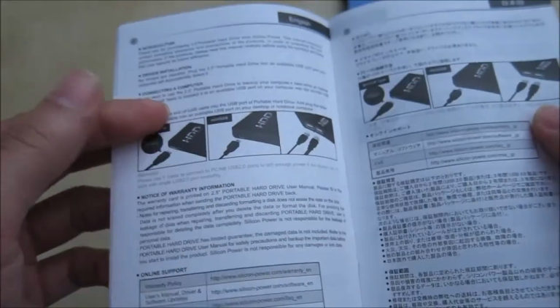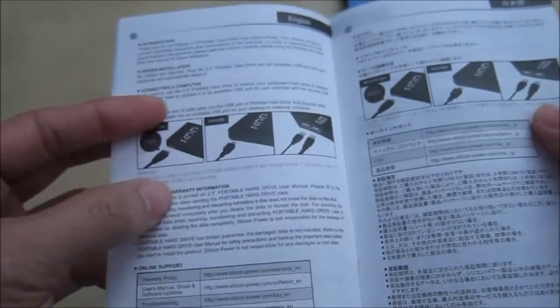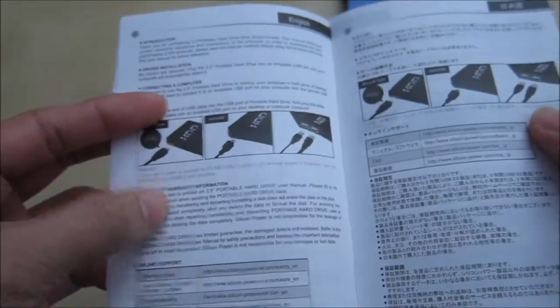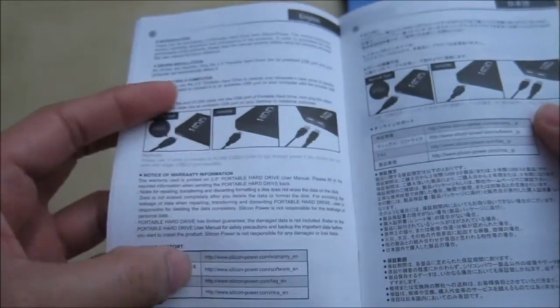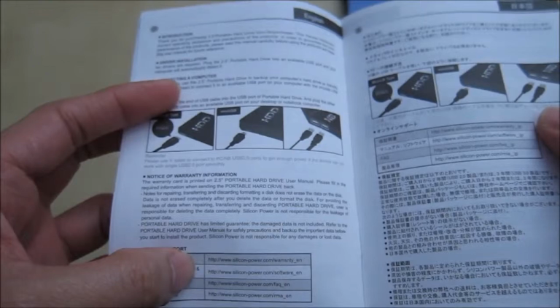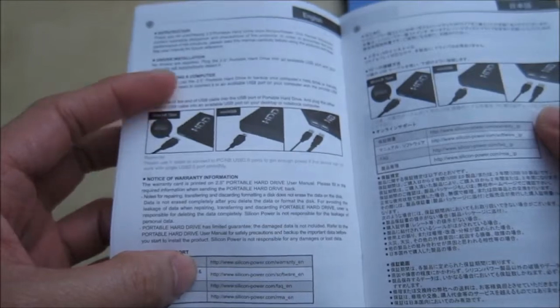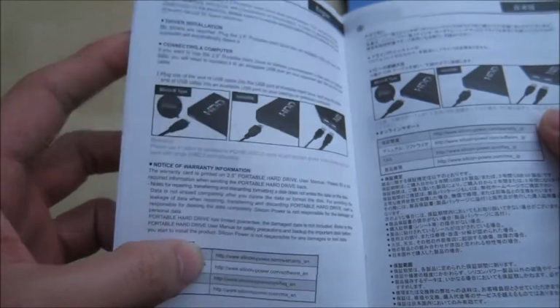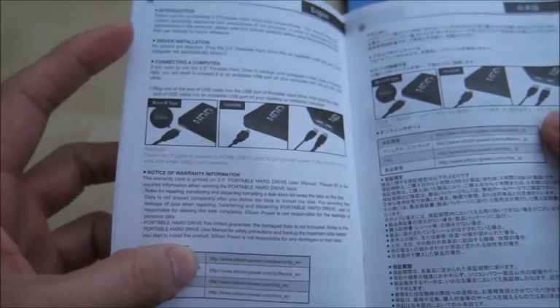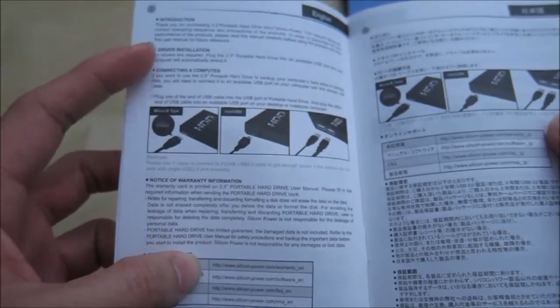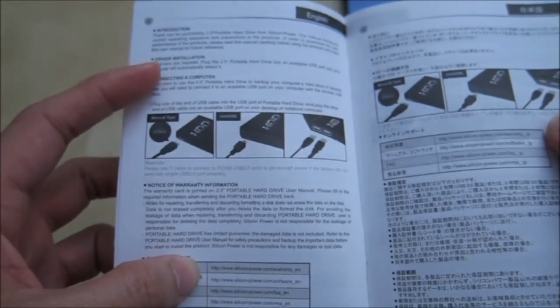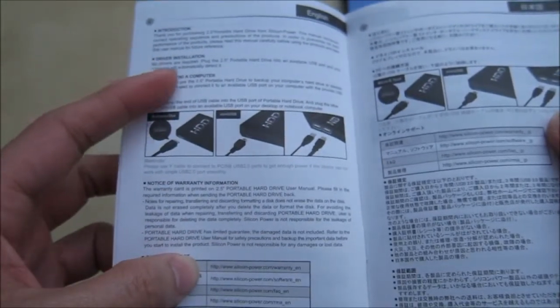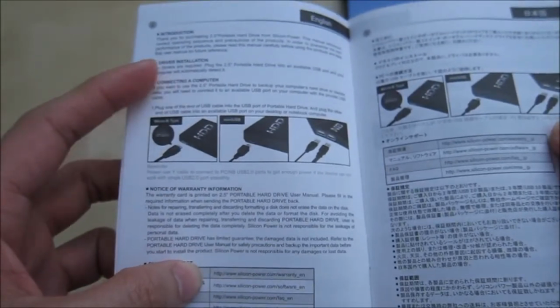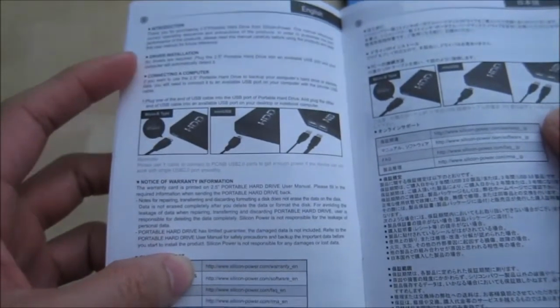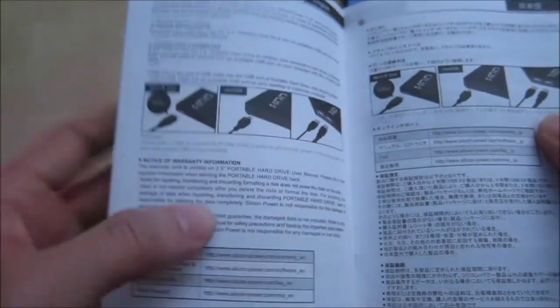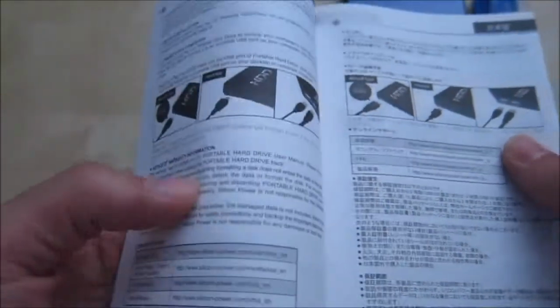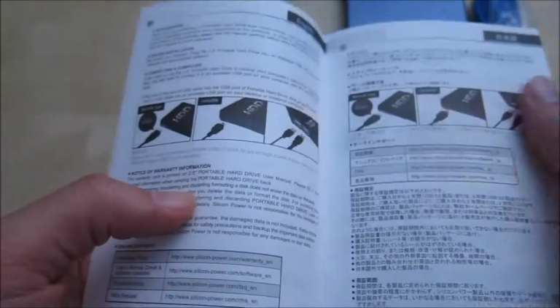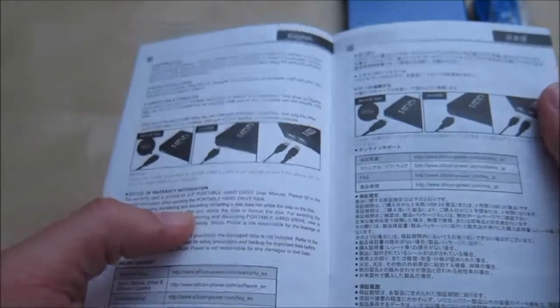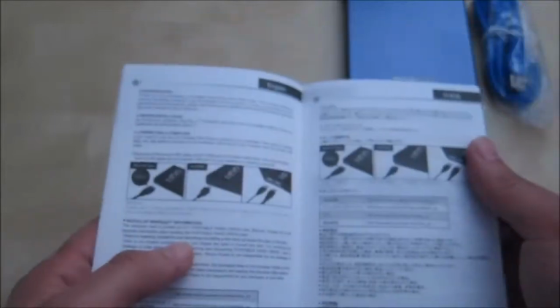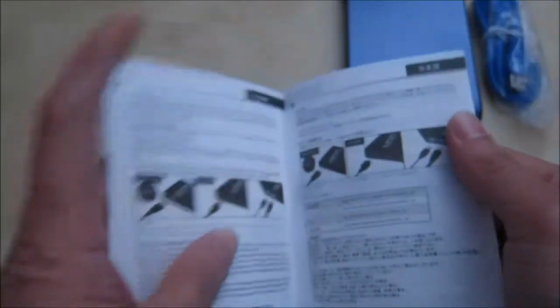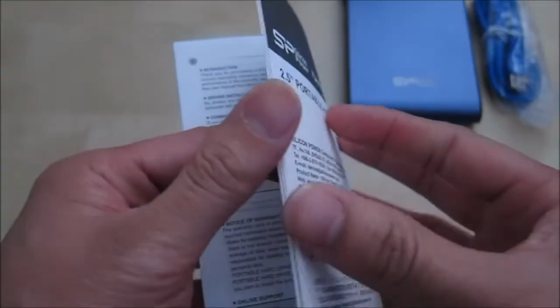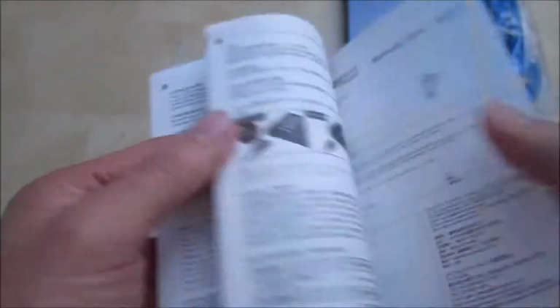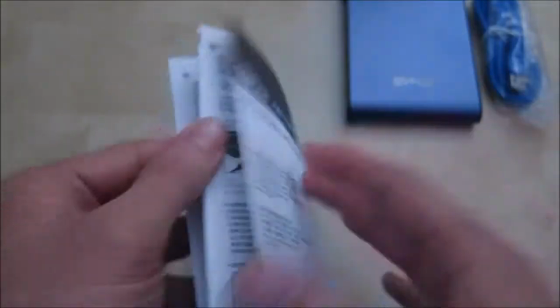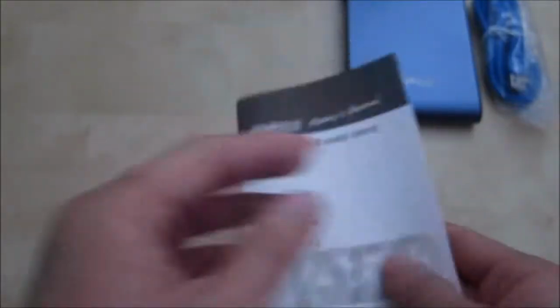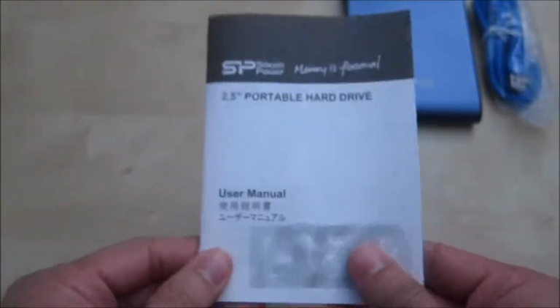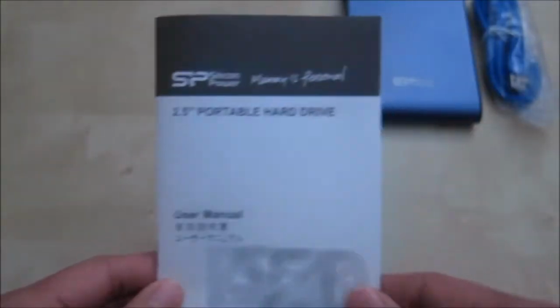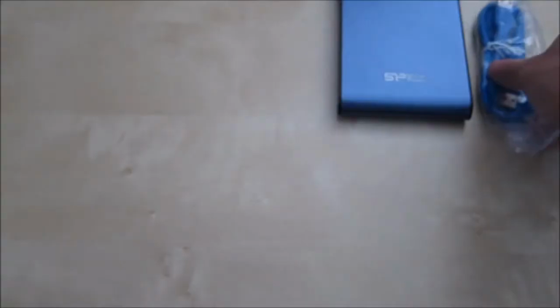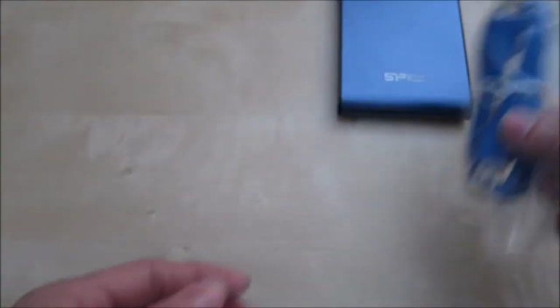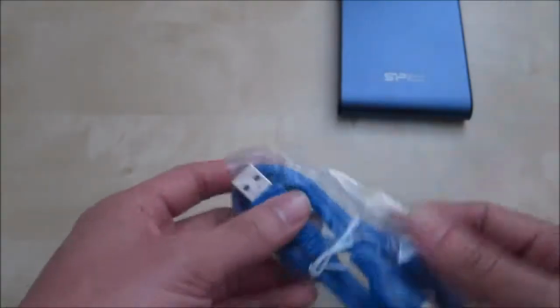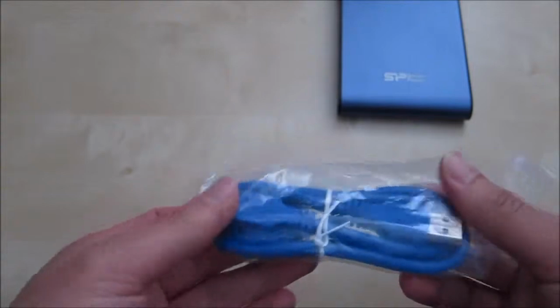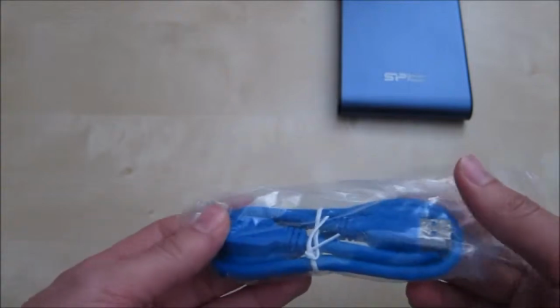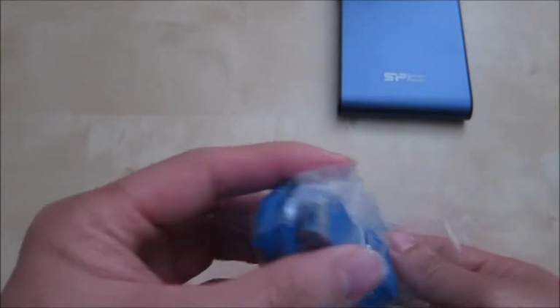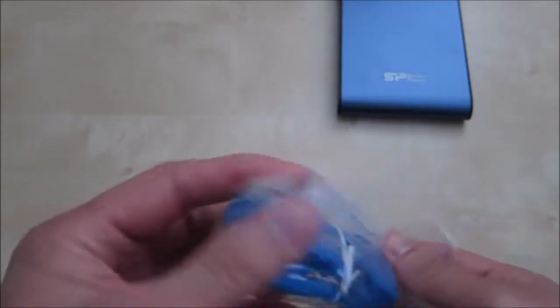The manual covers warranty registration, driver installation — they say it's basically automatically detected — and how to use it. That's basically about it. Just a bunch of different languages, so not much to it.